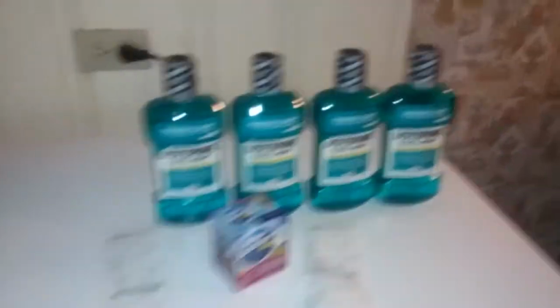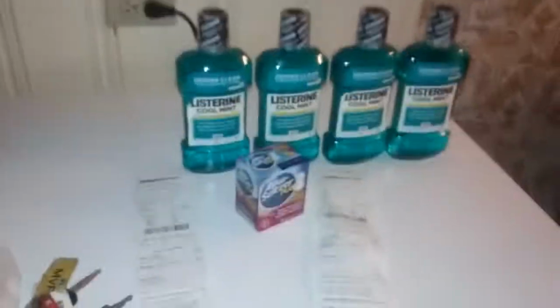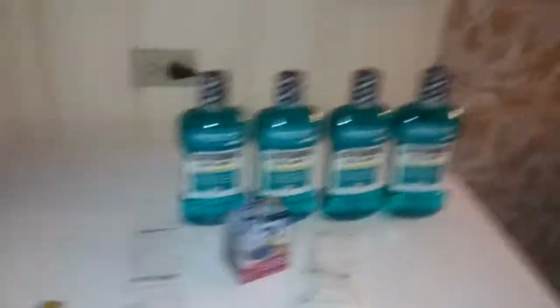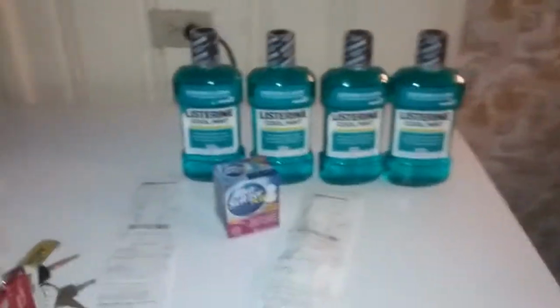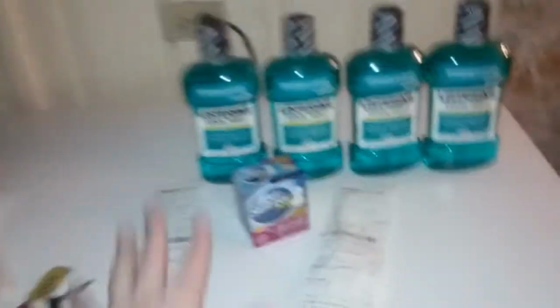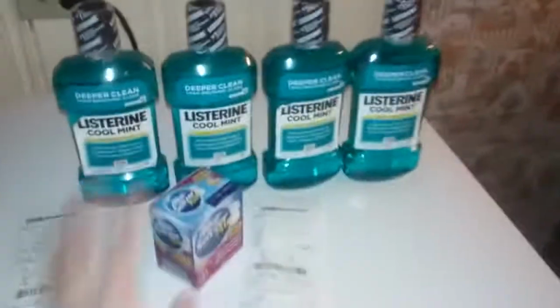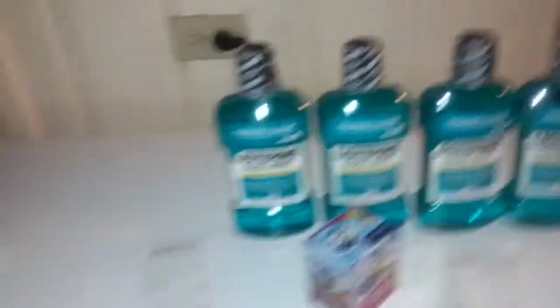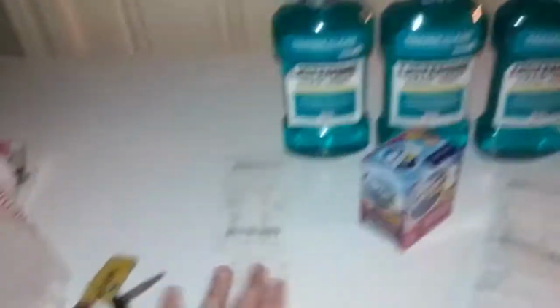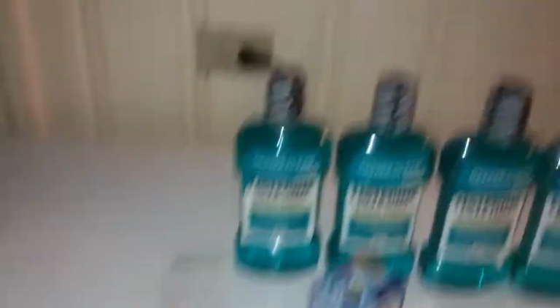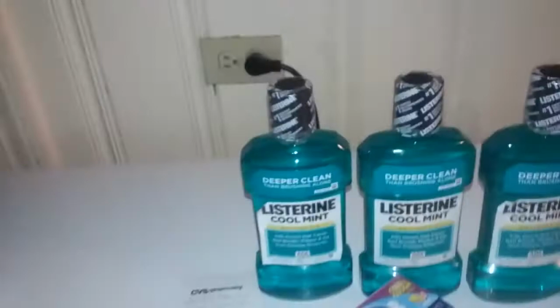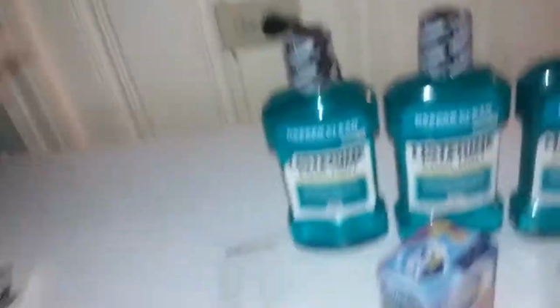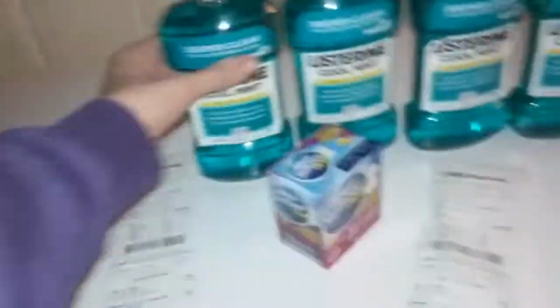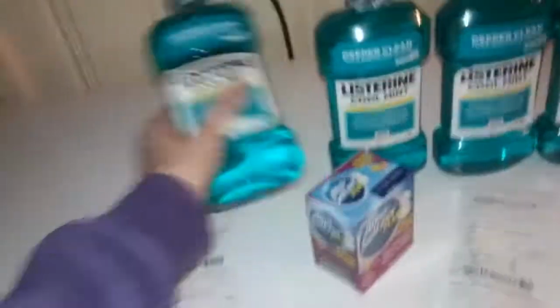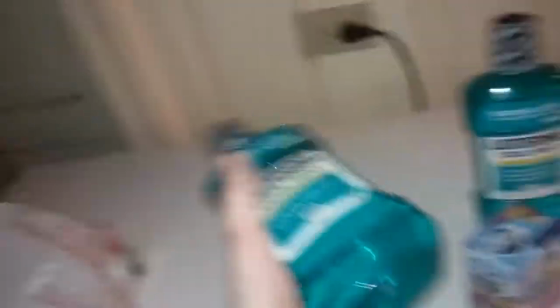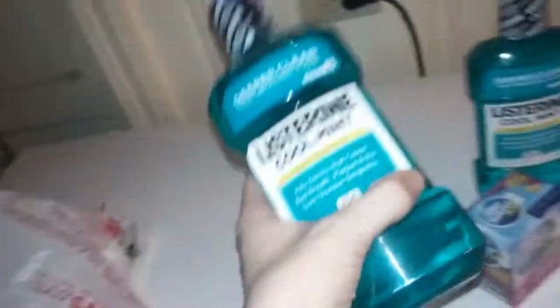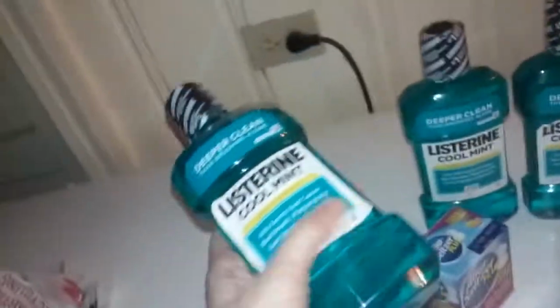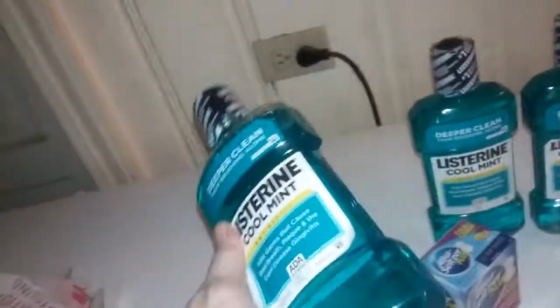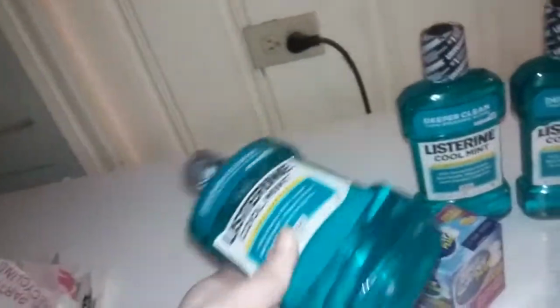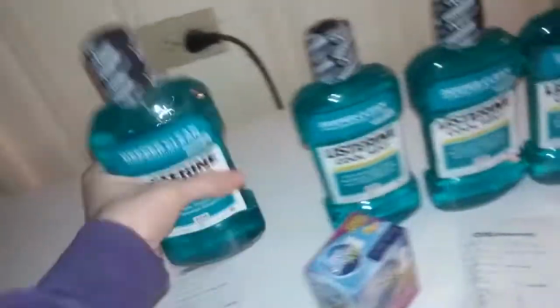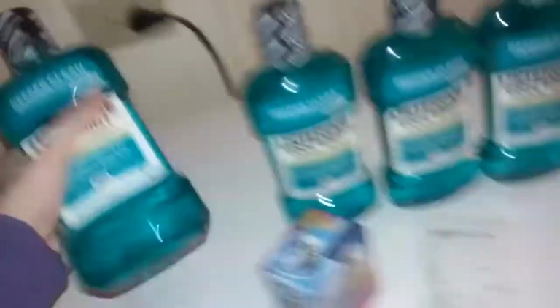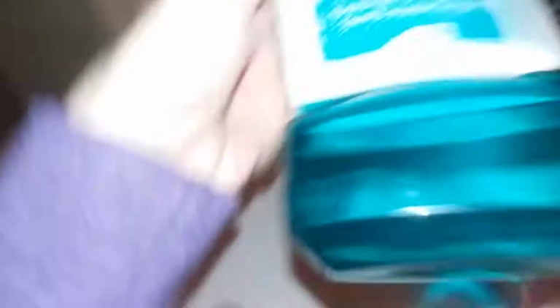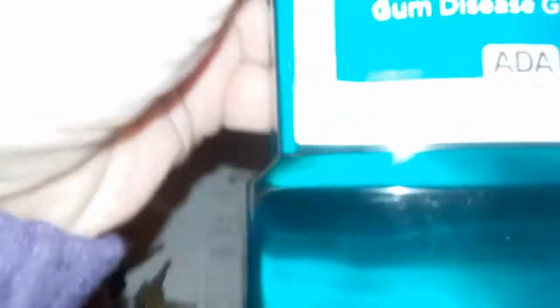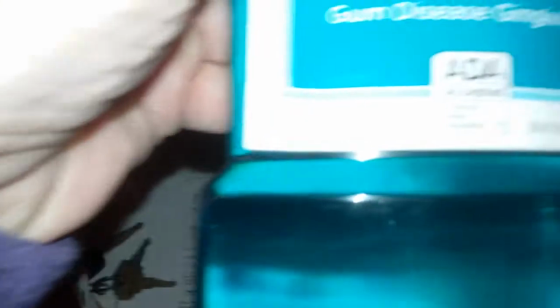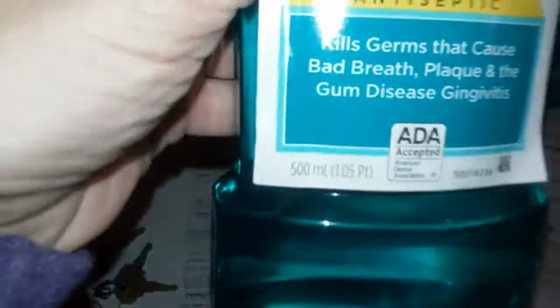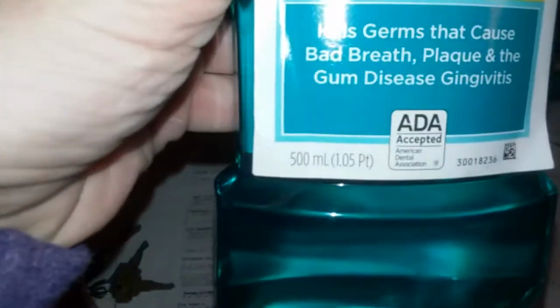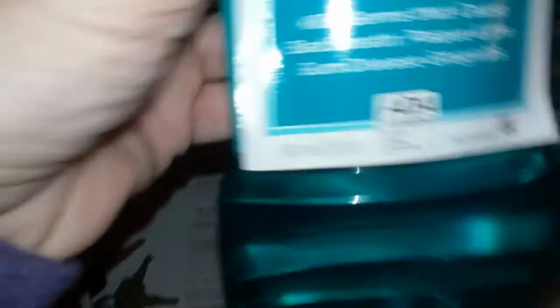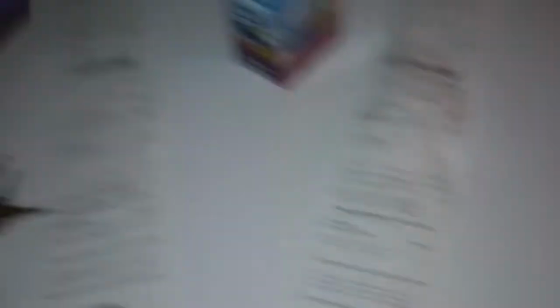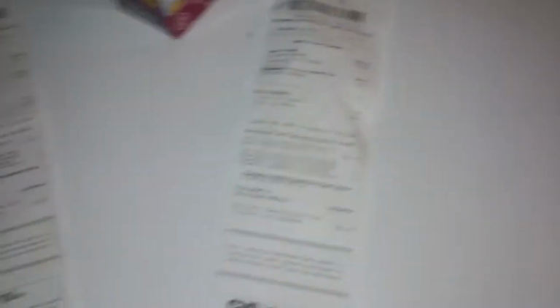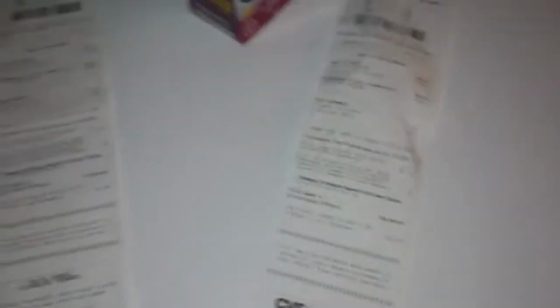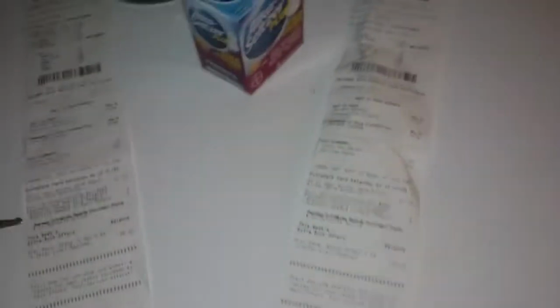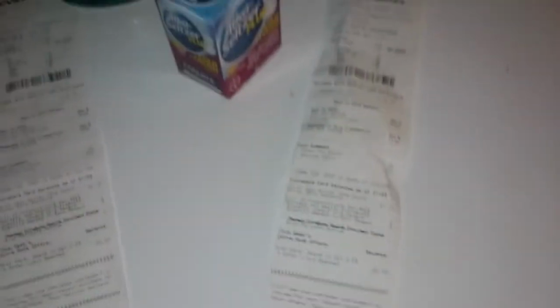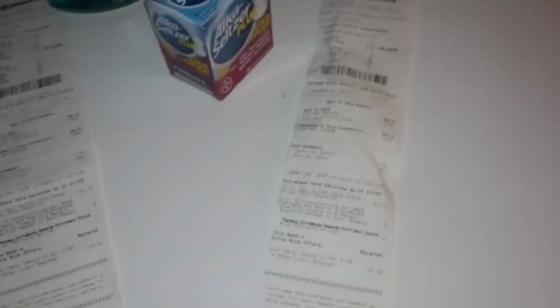I went in and I was going to get just the Alka-Seltzer, but I saw this deal. You spend $10 and you get back a $5 Extra Care Buck. And for 500 milliliters or half a liter or more, you got a coupon for $1 off.